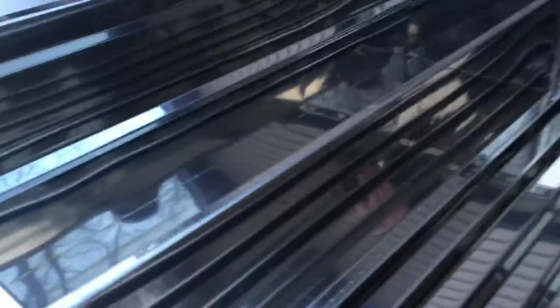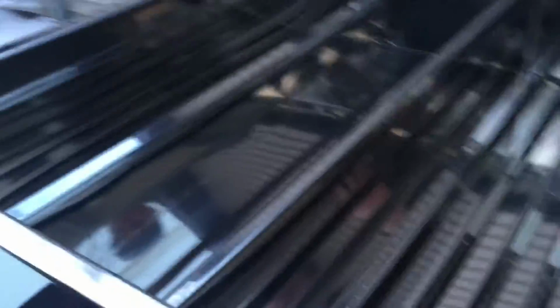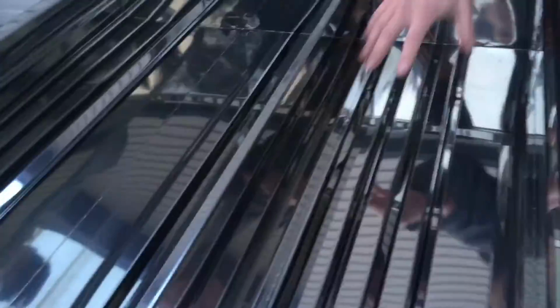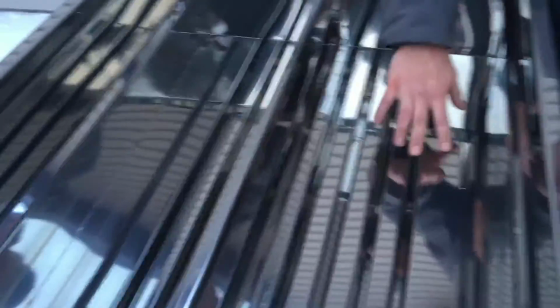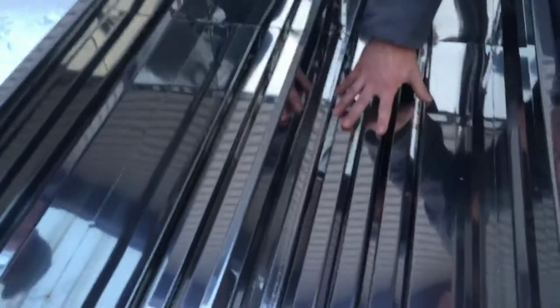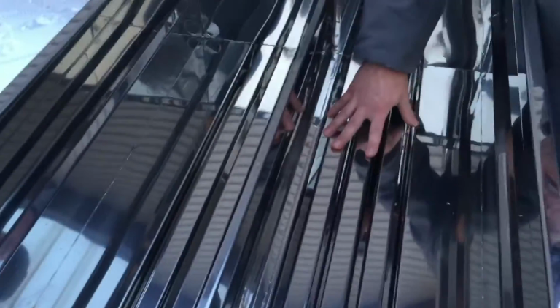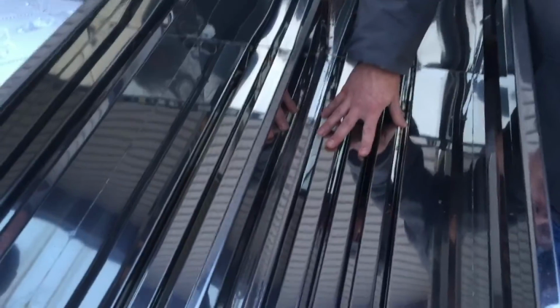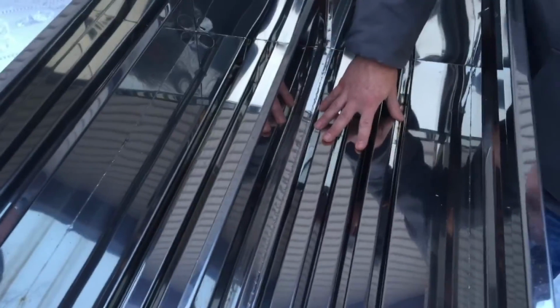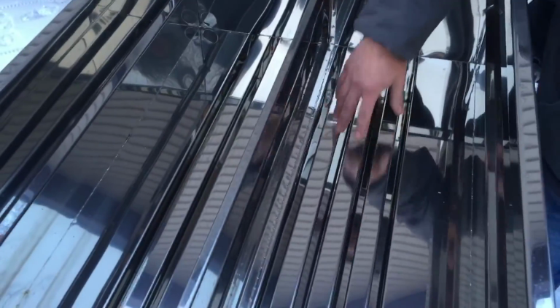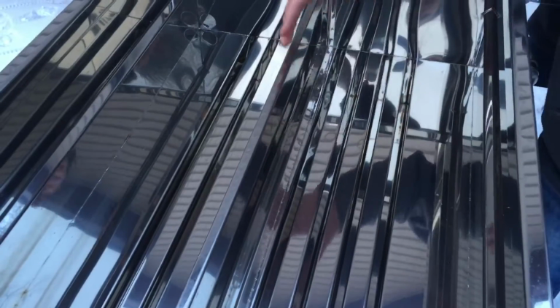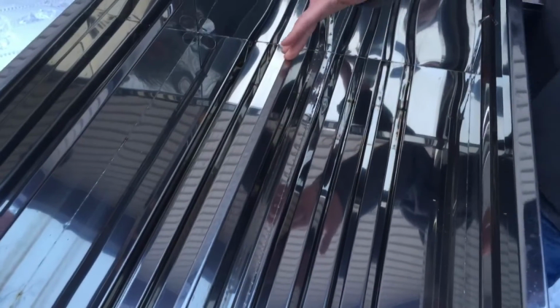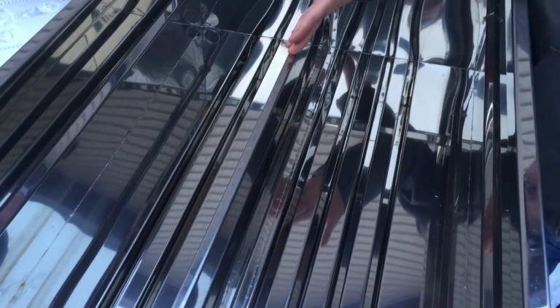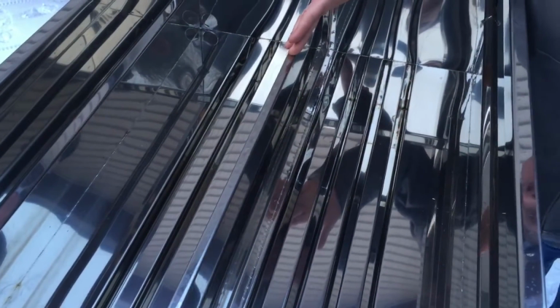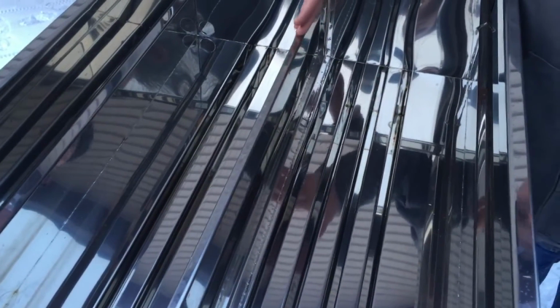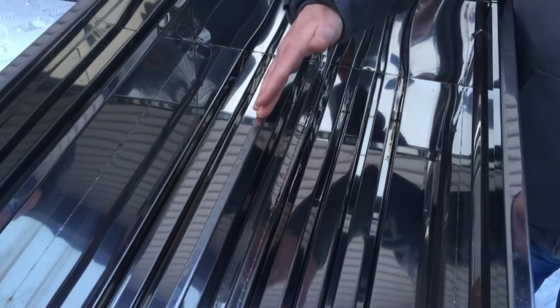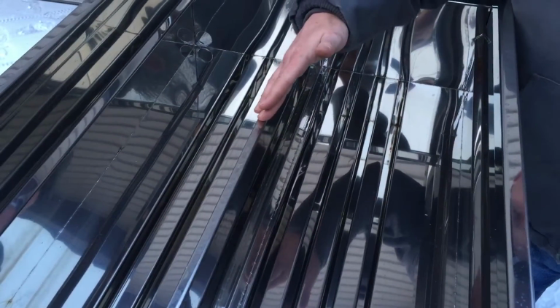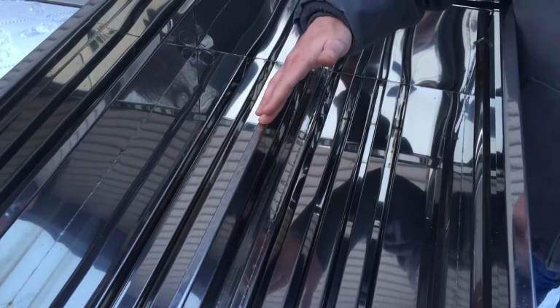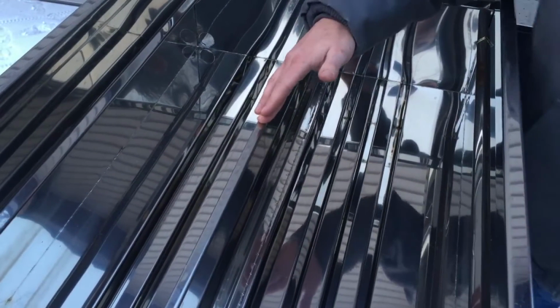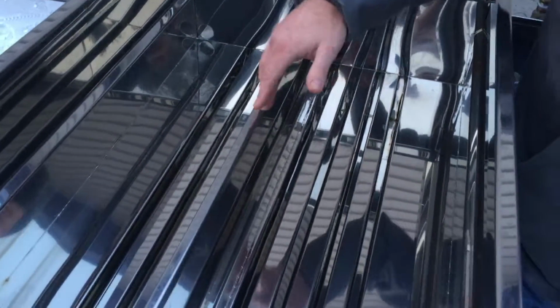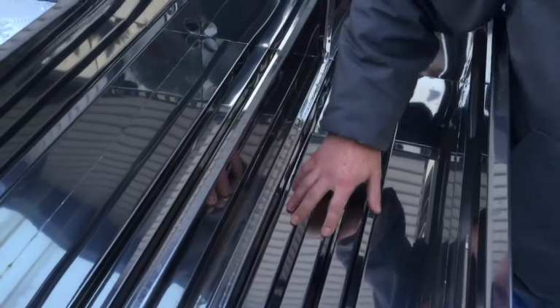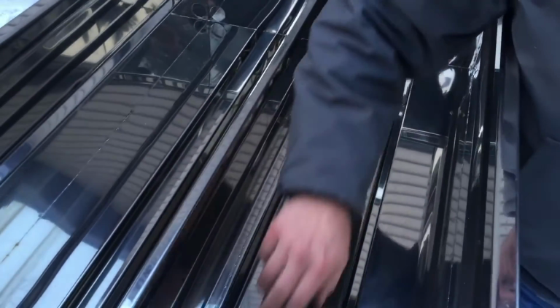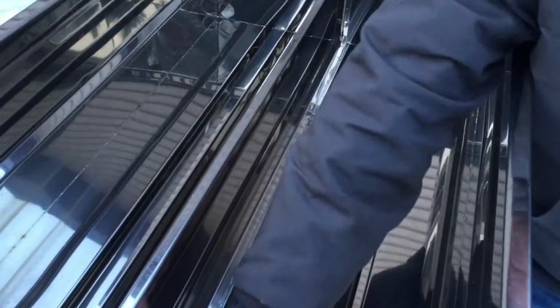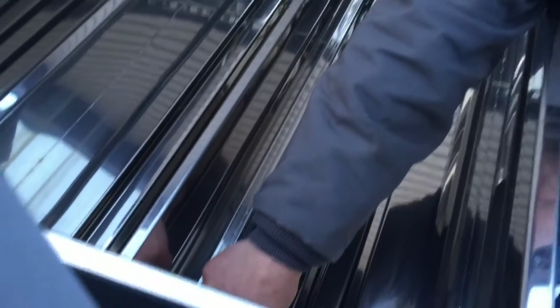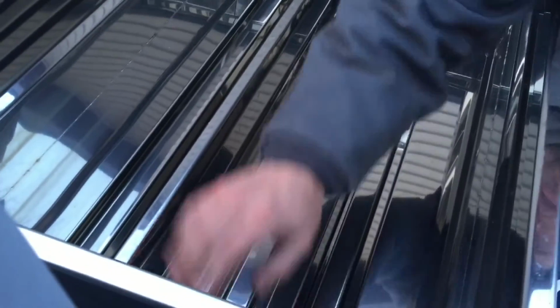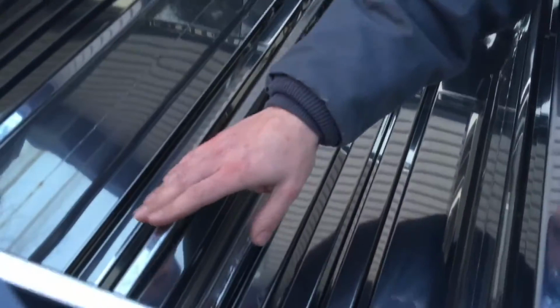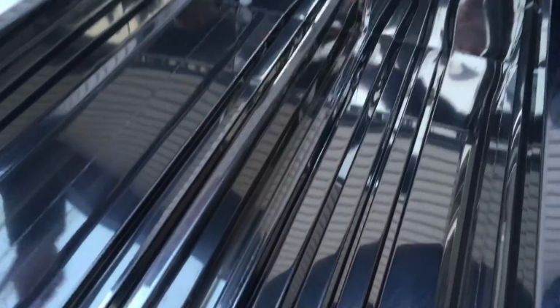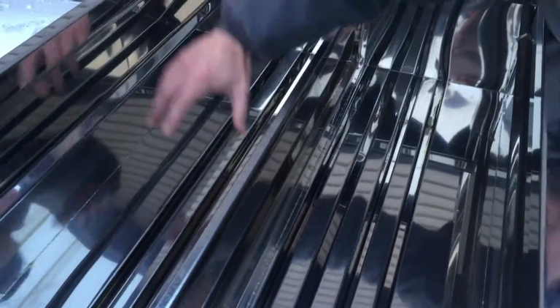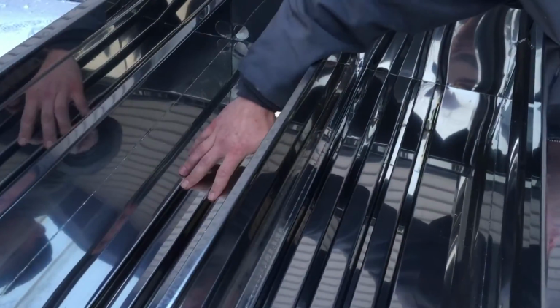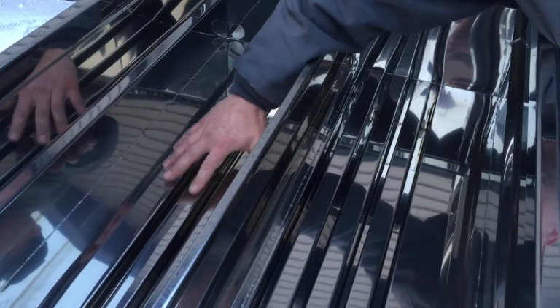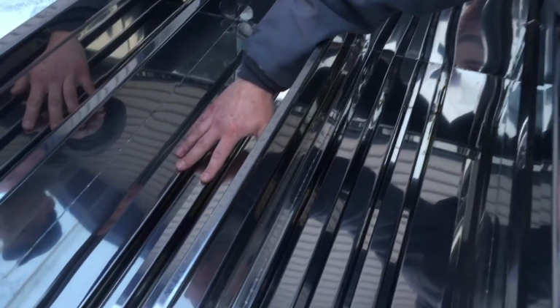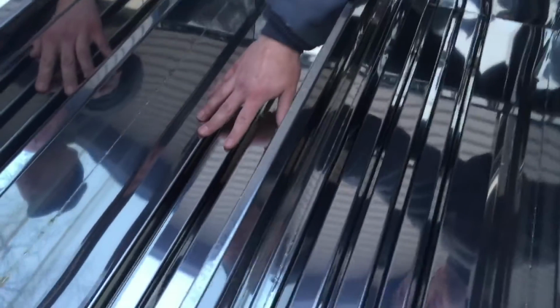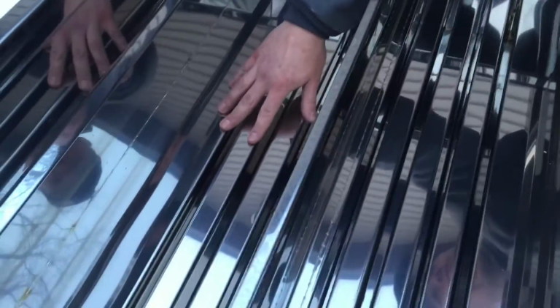Once it's in the pan, there's four drop flues on this side of this section. I do have the pro package model, so it does have the divider down the center. Once it's on this side, it flows through the cutout in the divider, into the other side where there's four more additional flues.